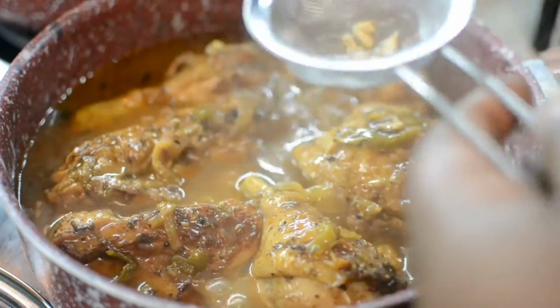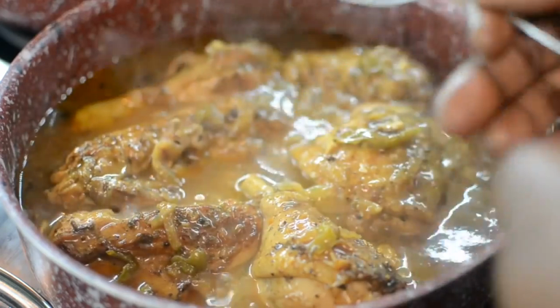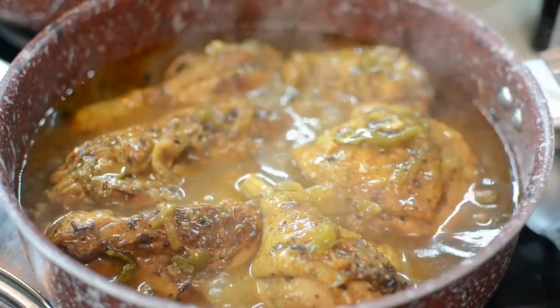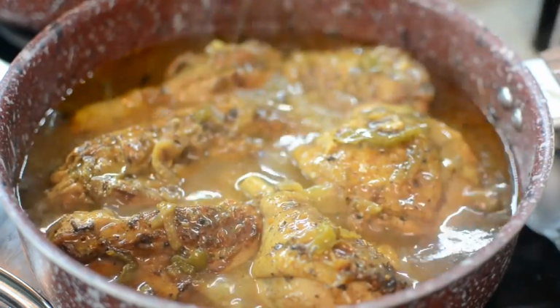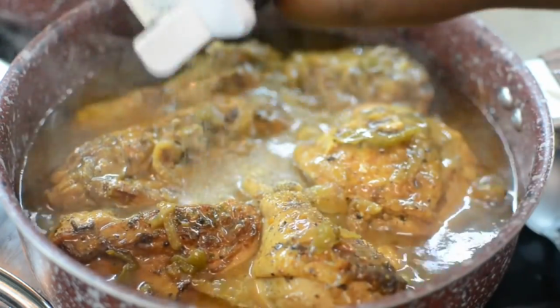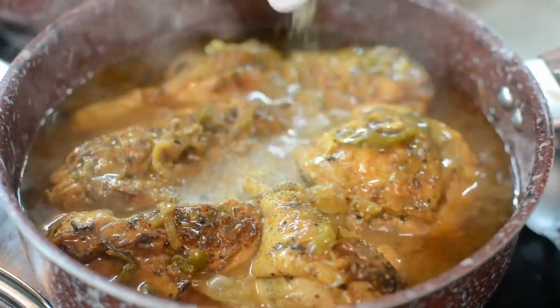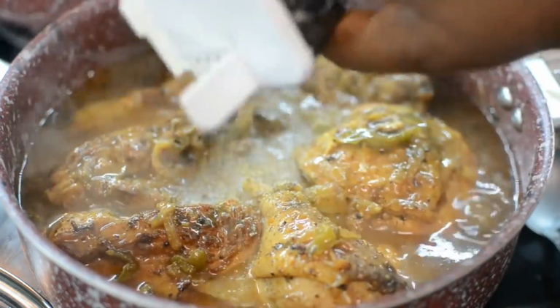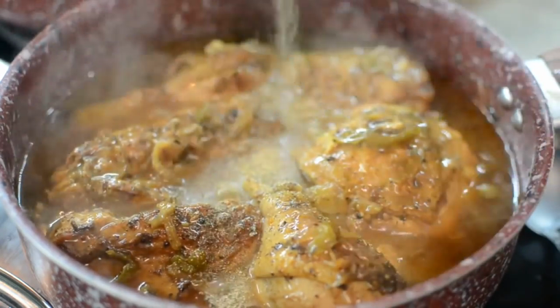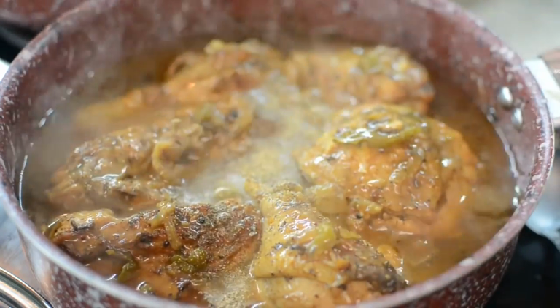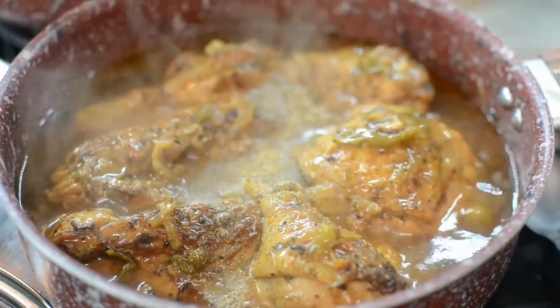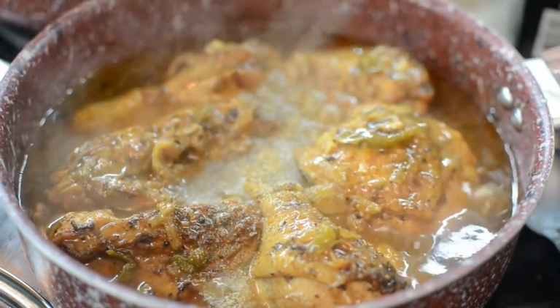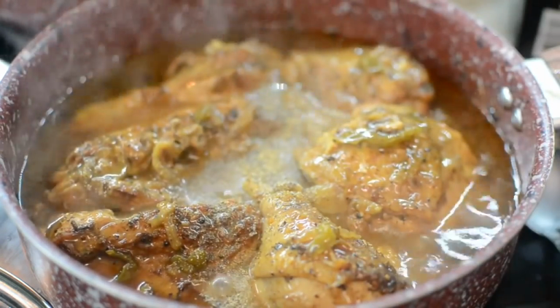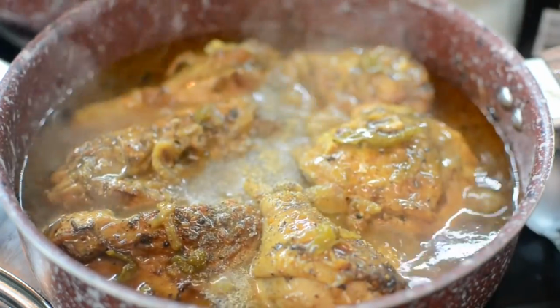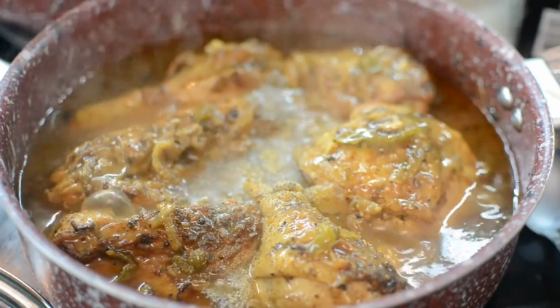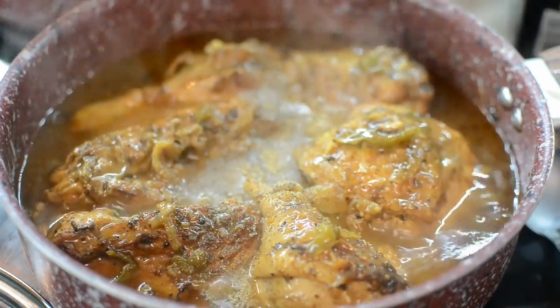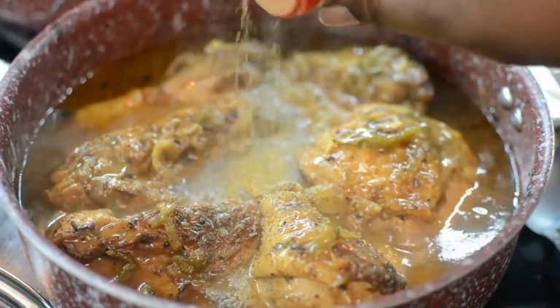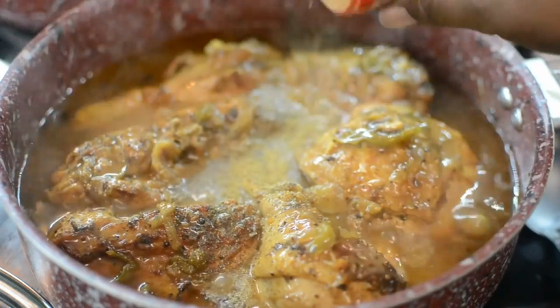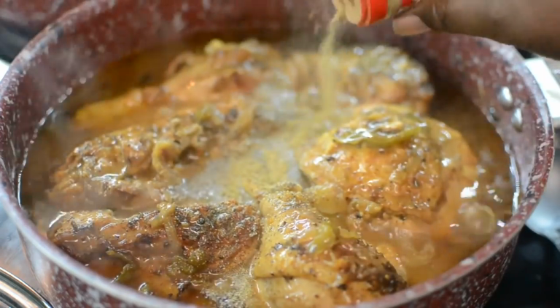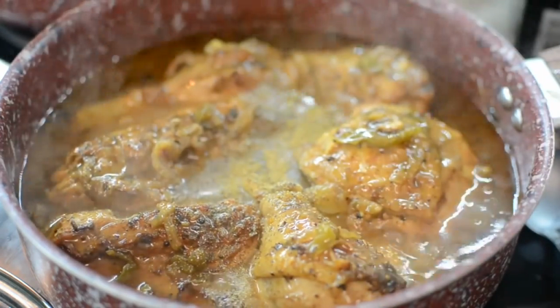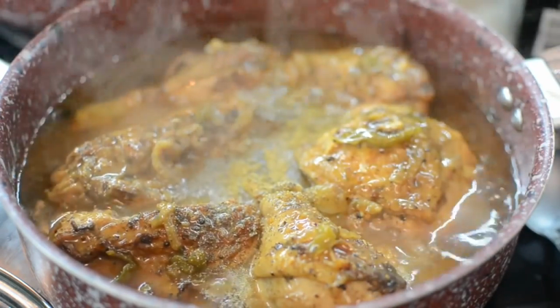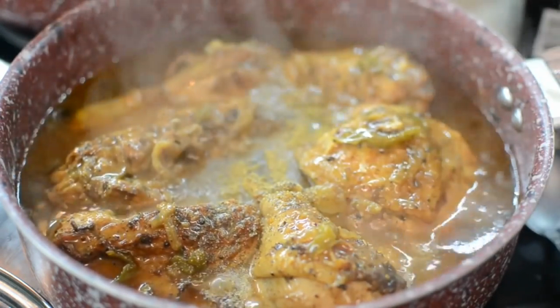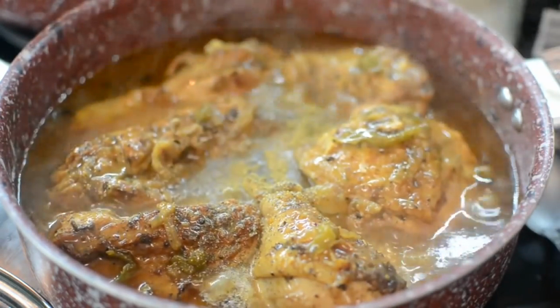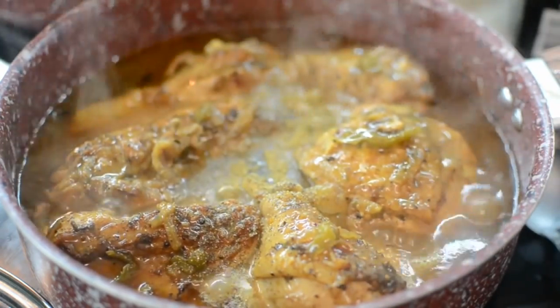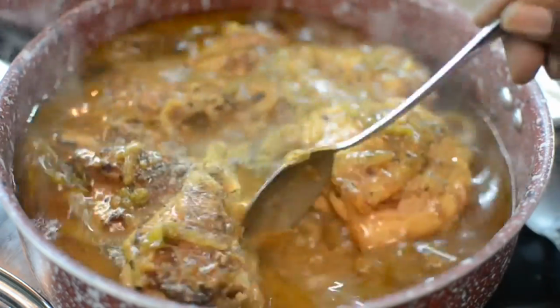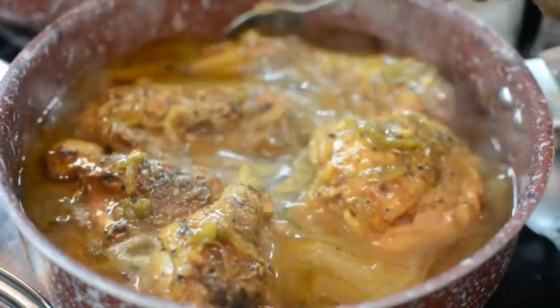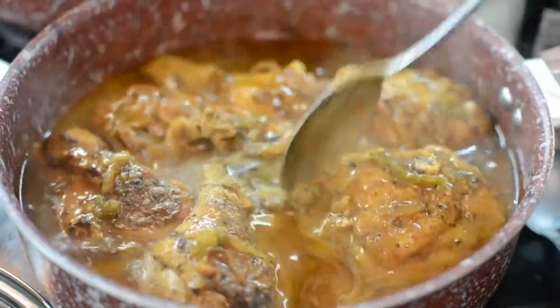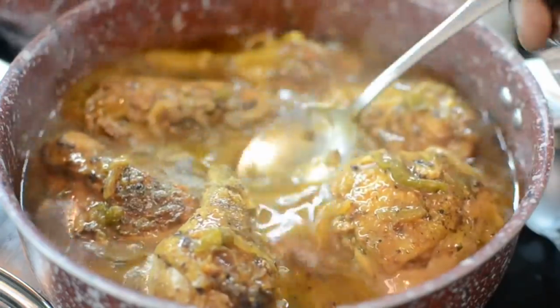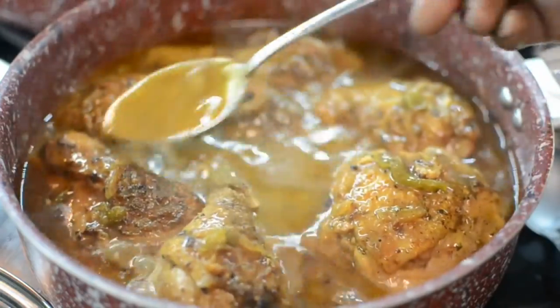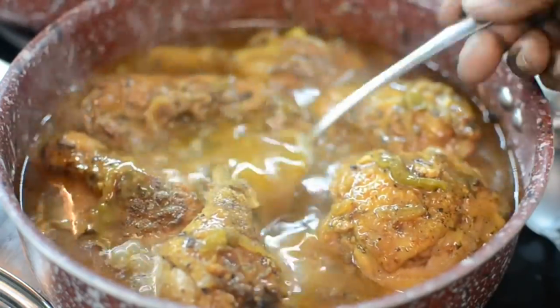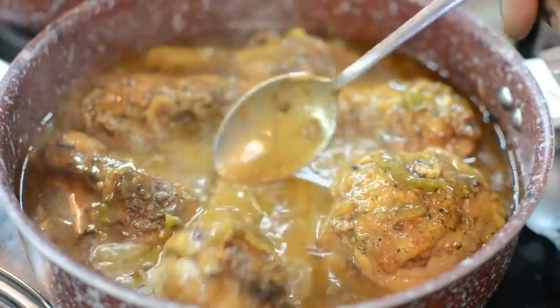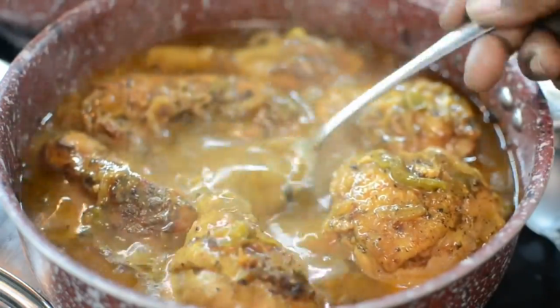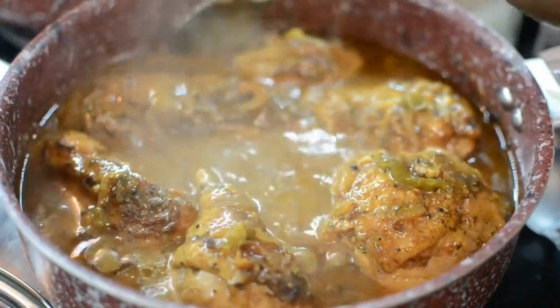I'm adding these seasonings because this is what I wanted and what my chicken needed. I also added some poultry seasoning, mixed it up, and let it cook another 10 minutes — and that's pretty much it.